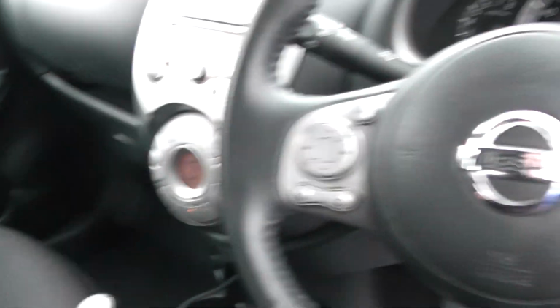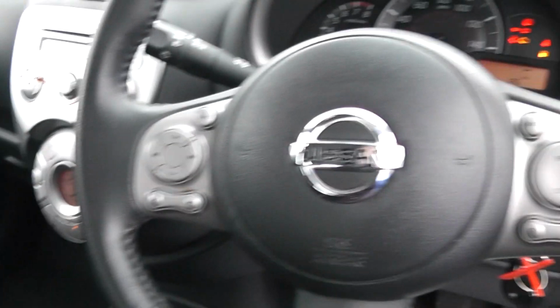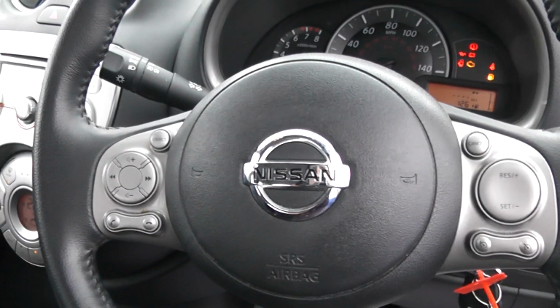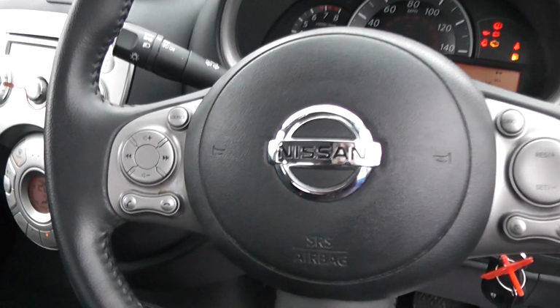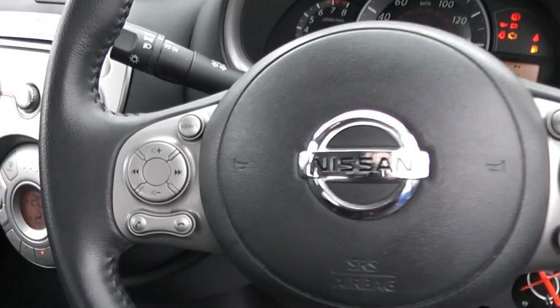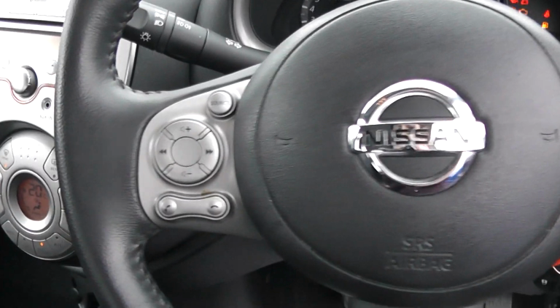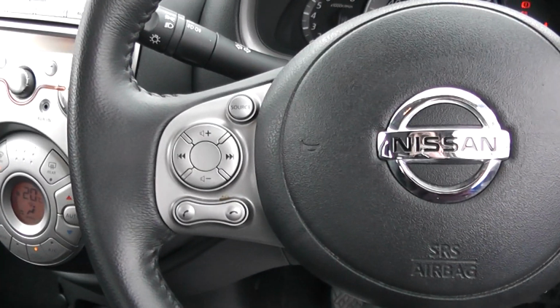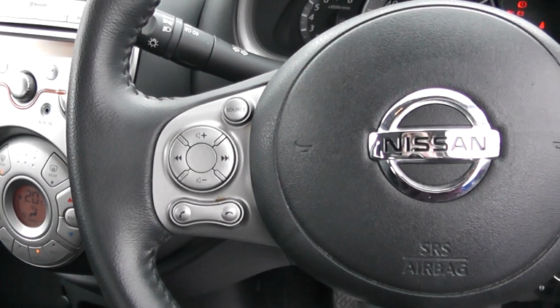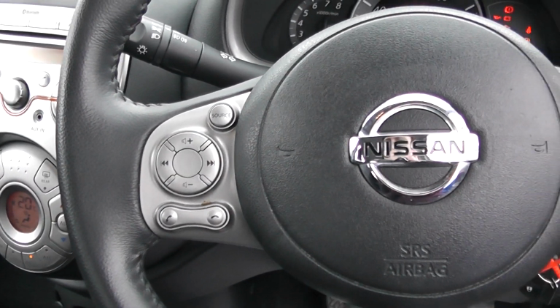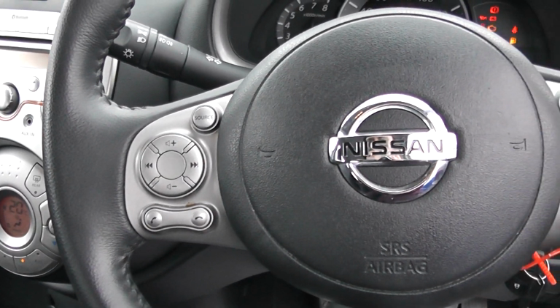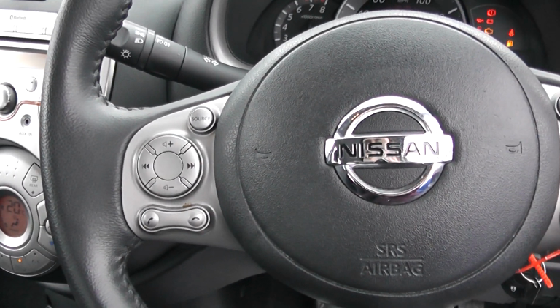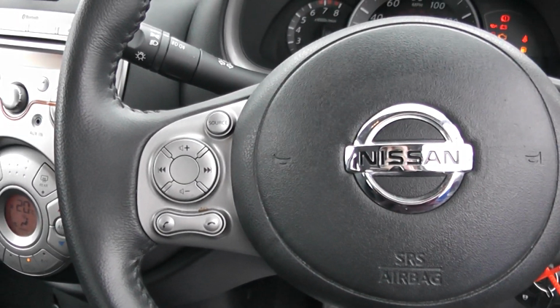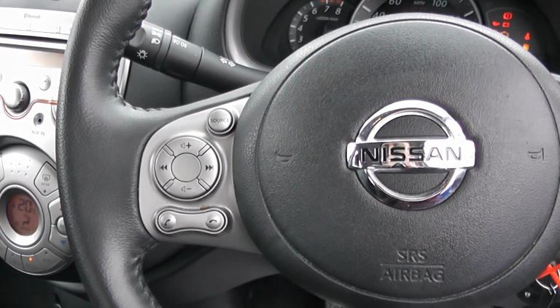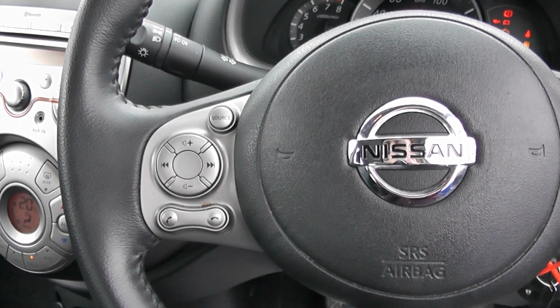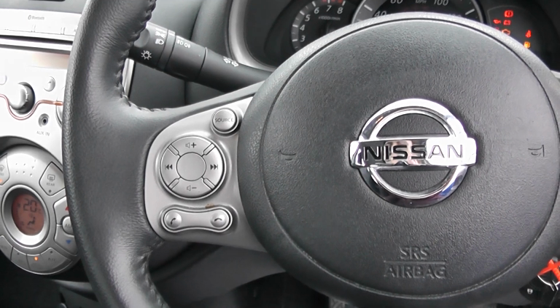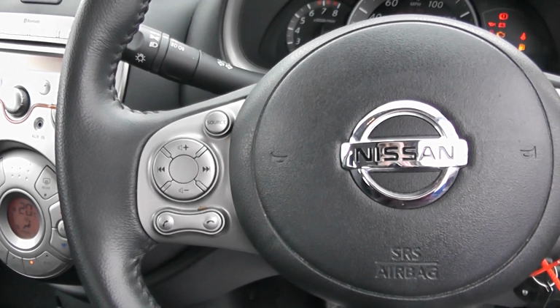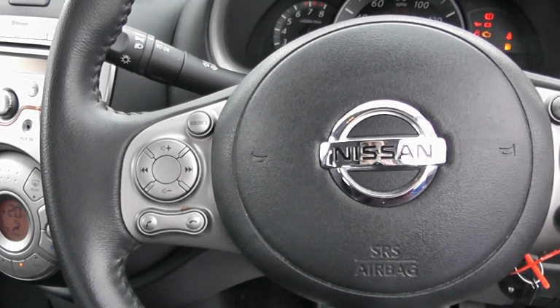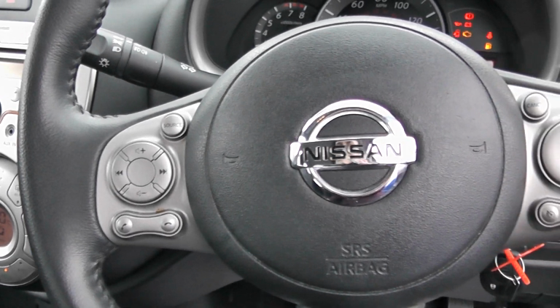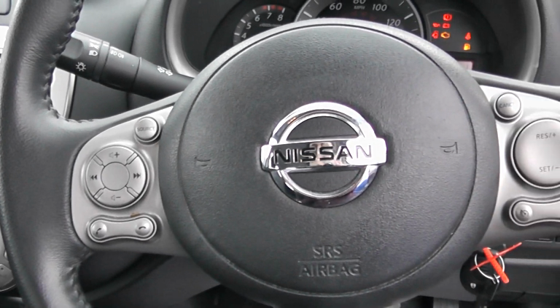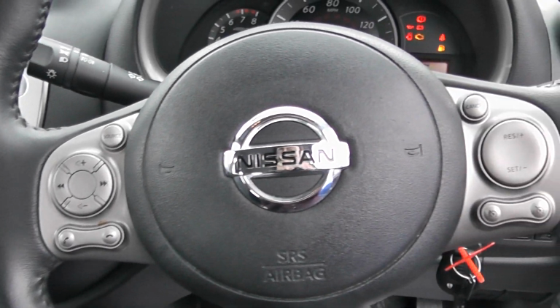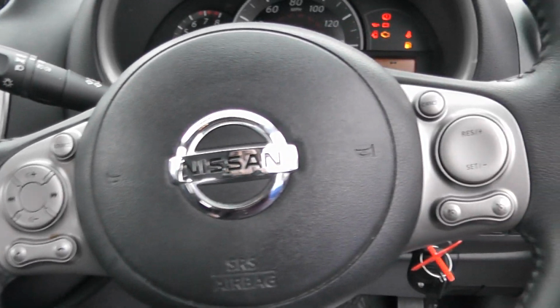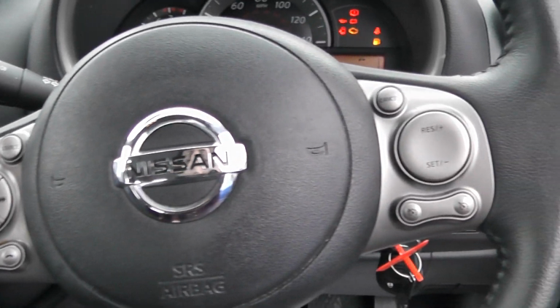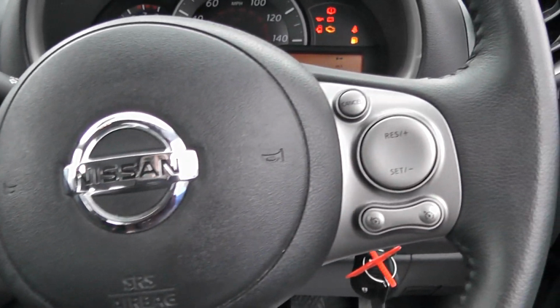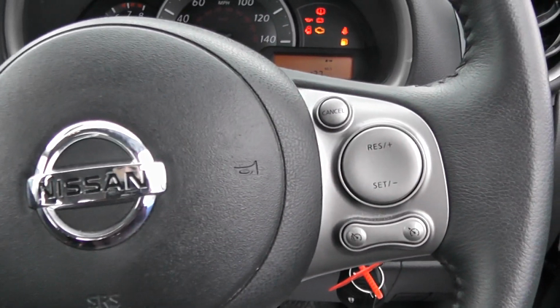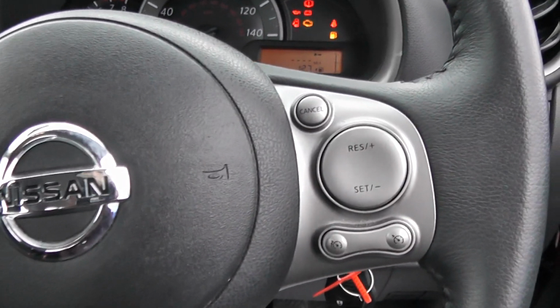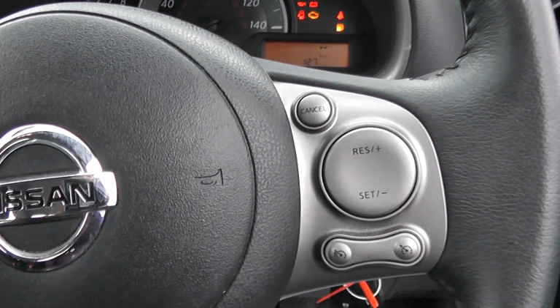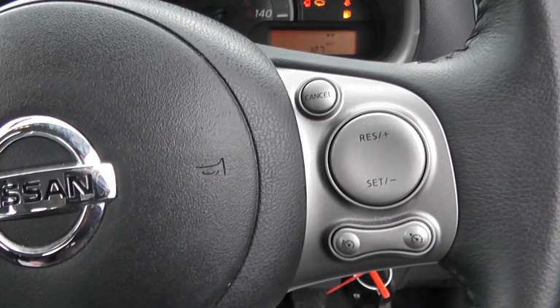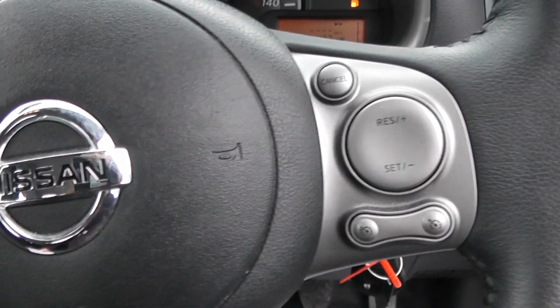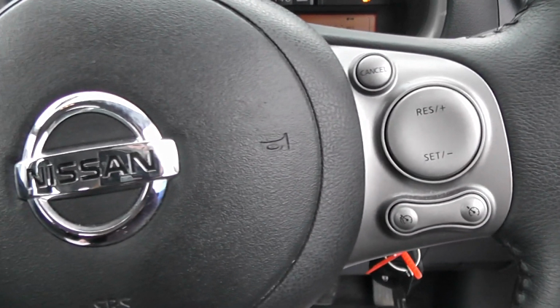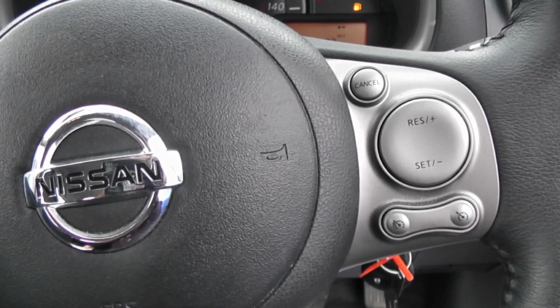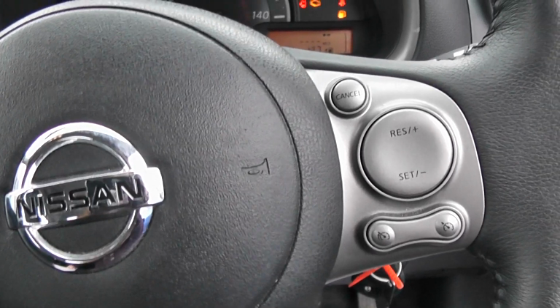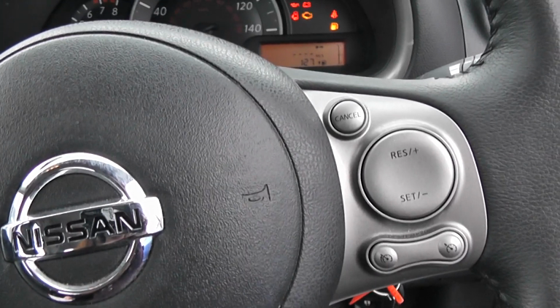On the steering wheel, the car has options for Bluetooth for mobile devices and audio controls, and on the right hand side it has cruise control.